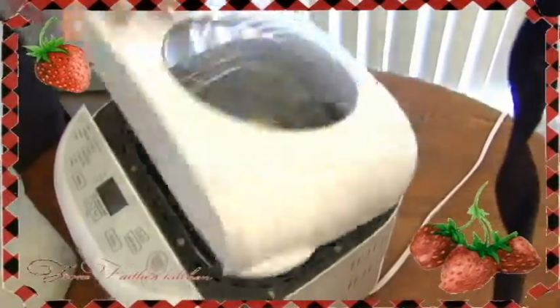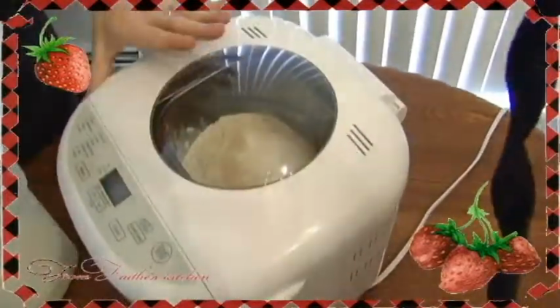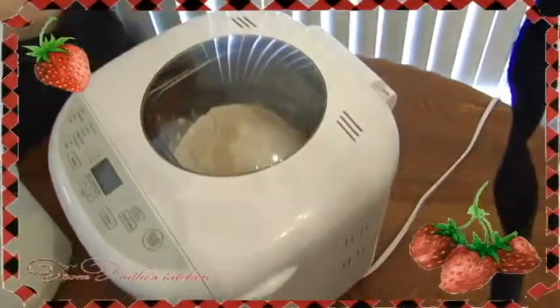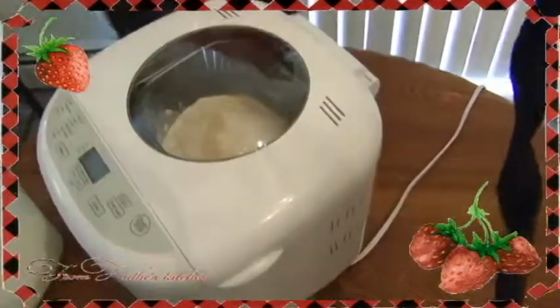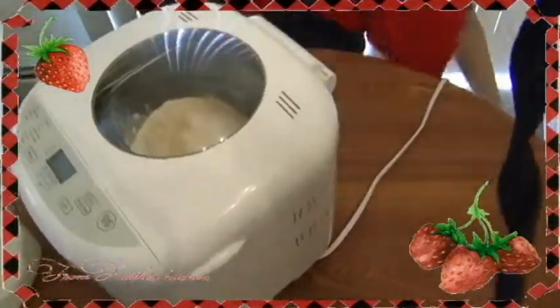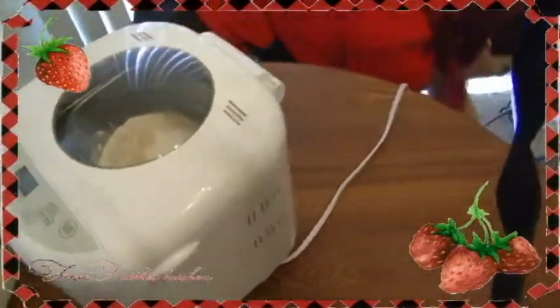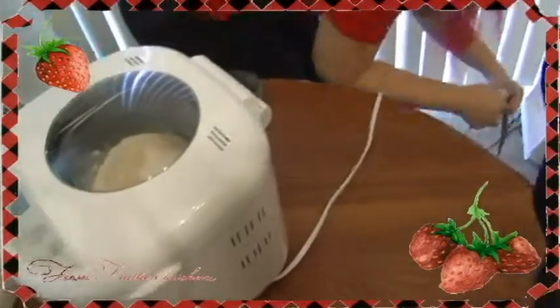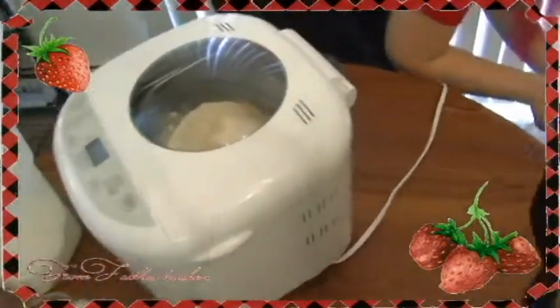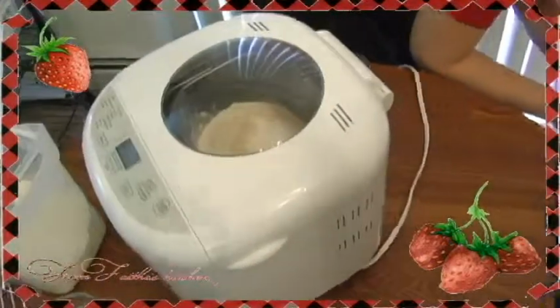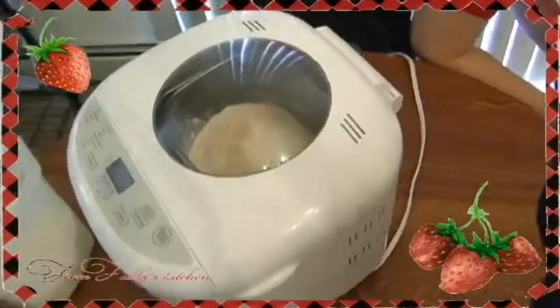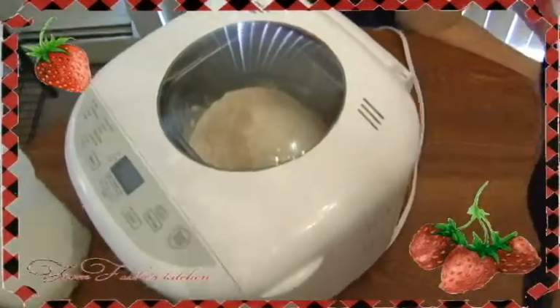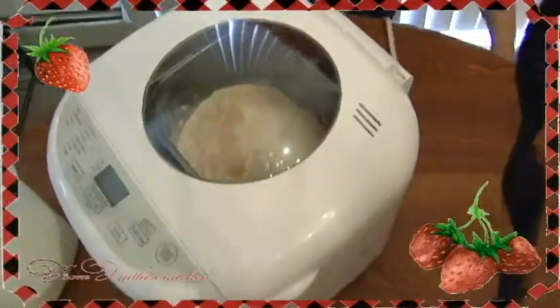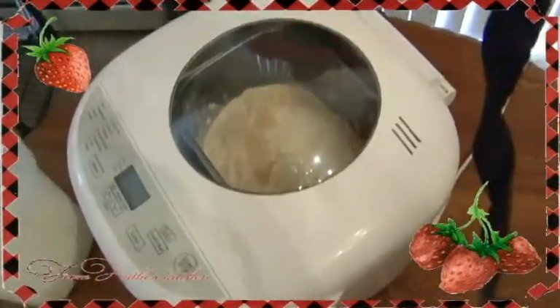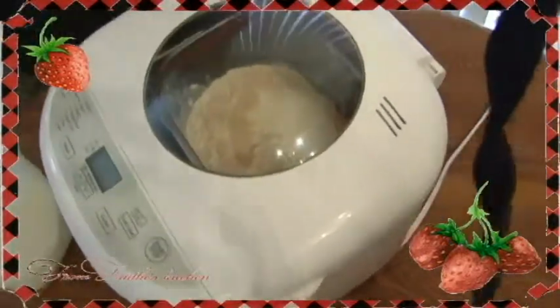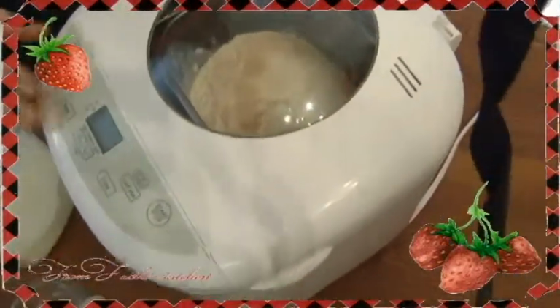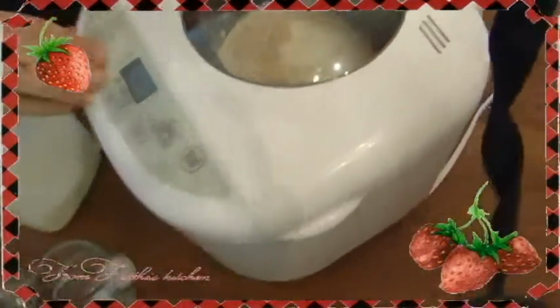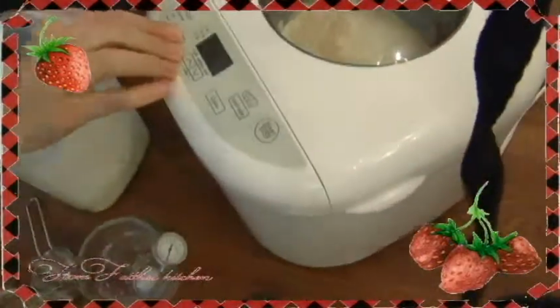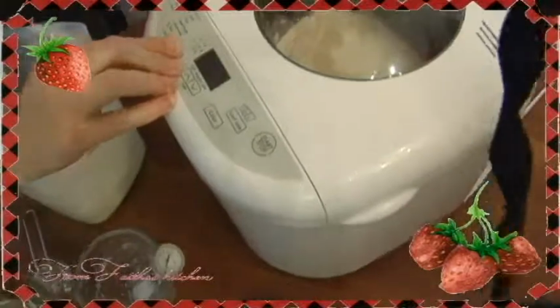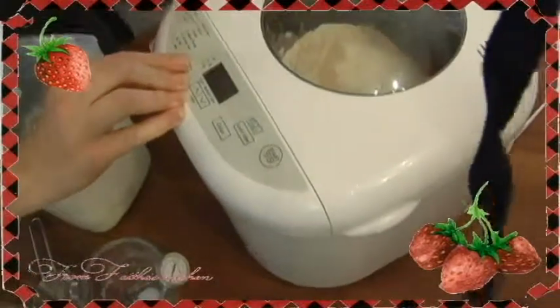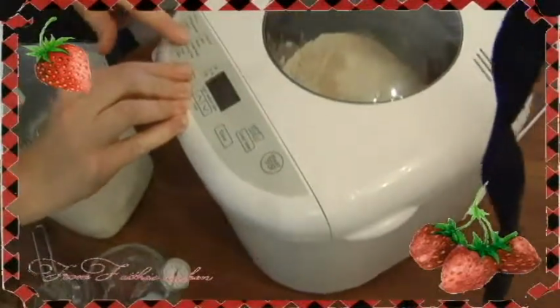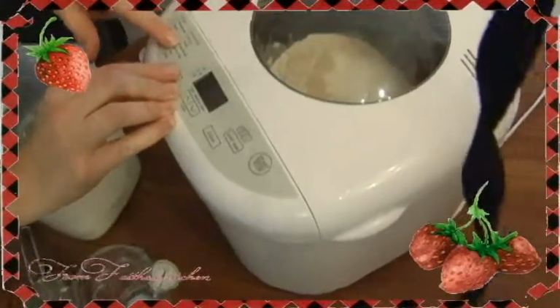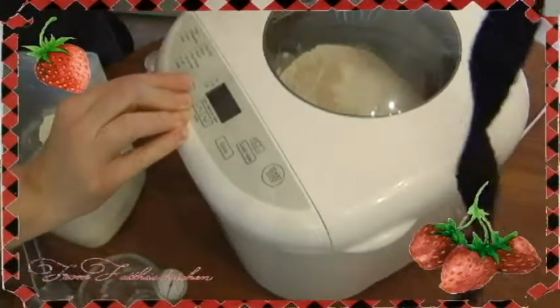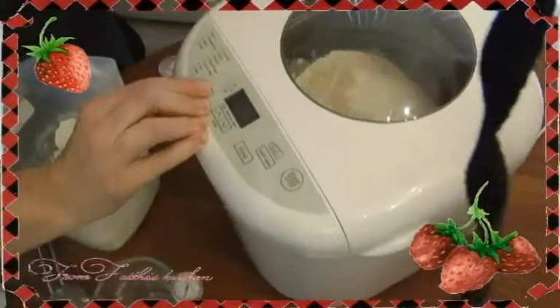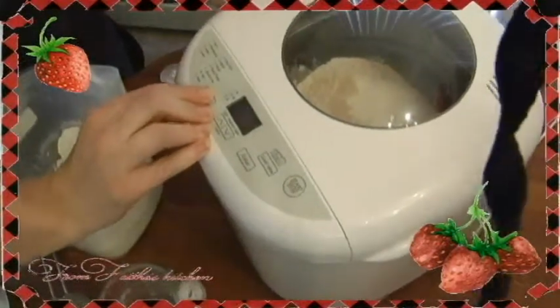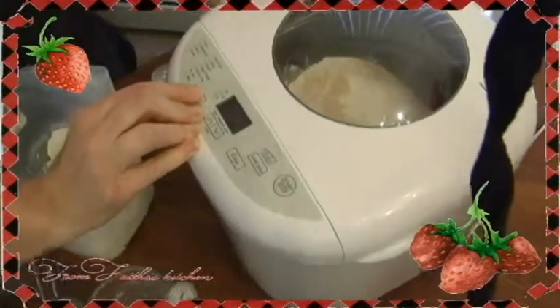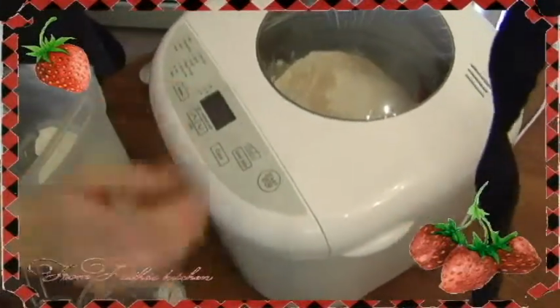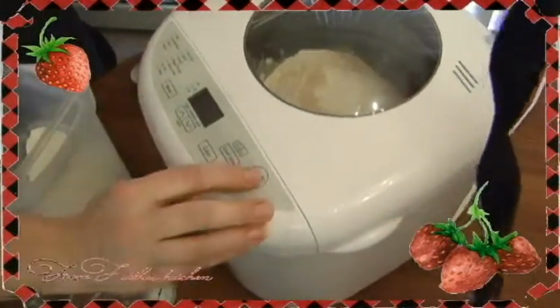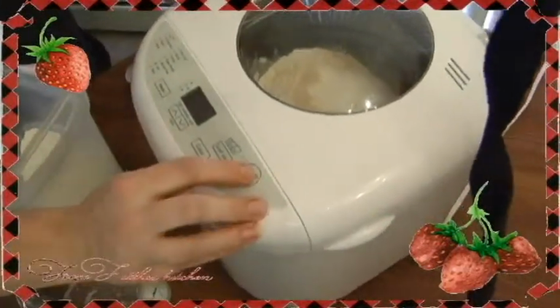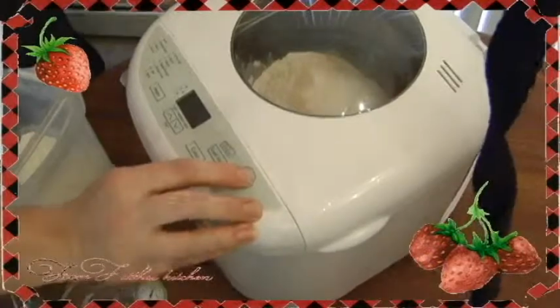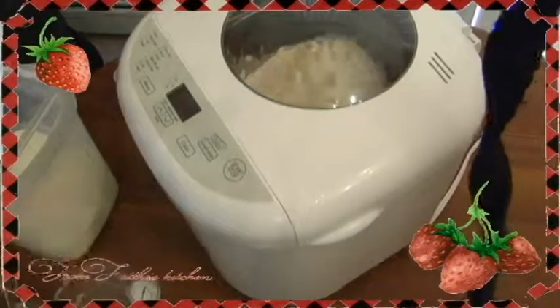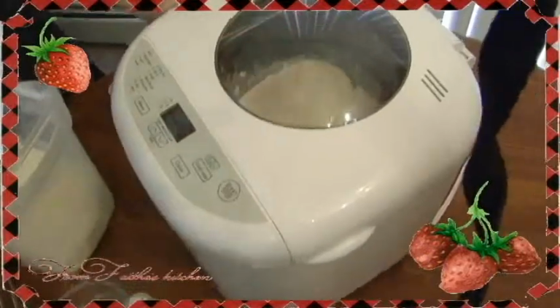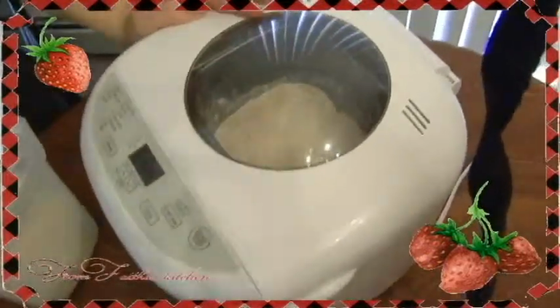Get your lid down, get yourself plugged in. Here it says the dough setting is 7, so you just change this until you get a 7, and then you hit start.